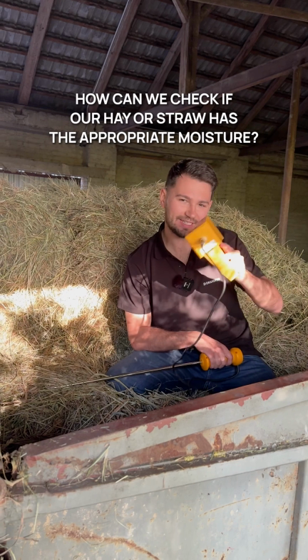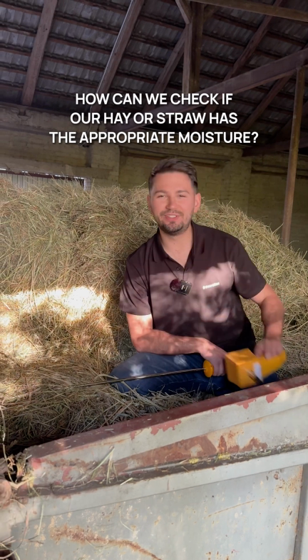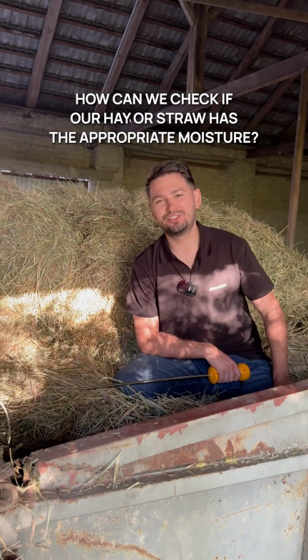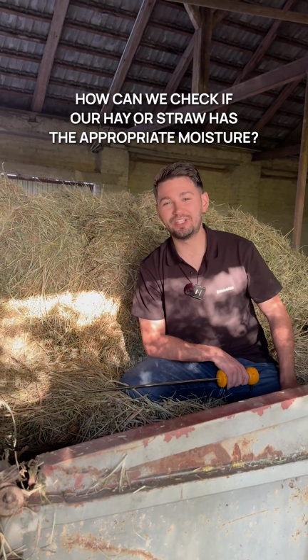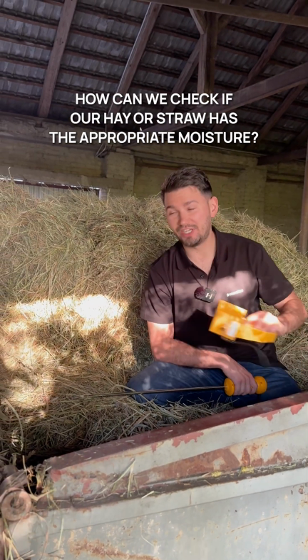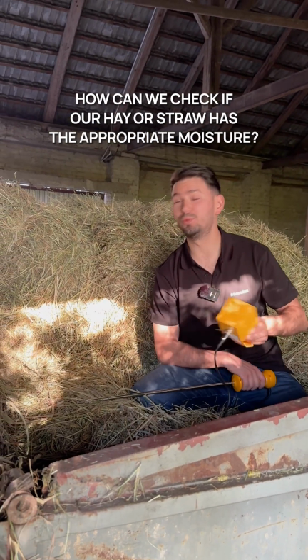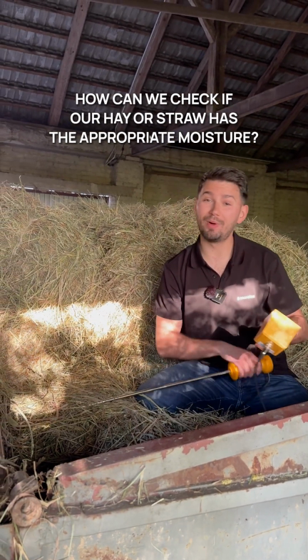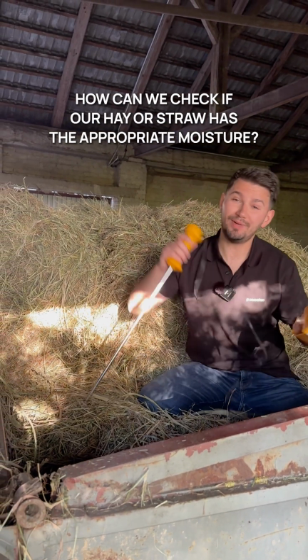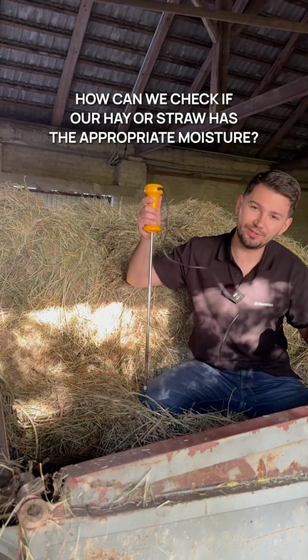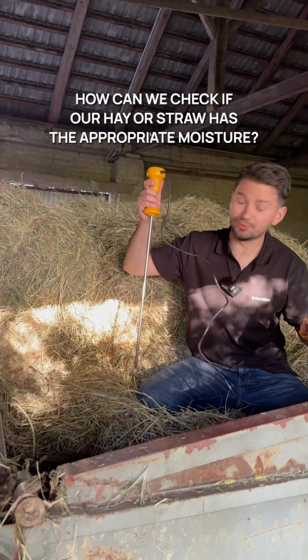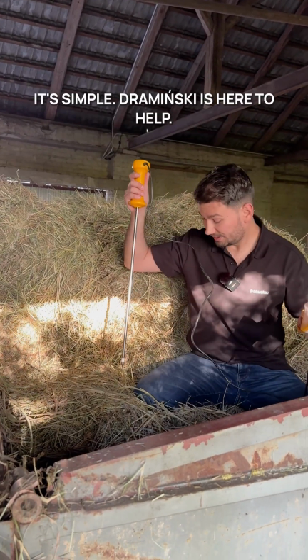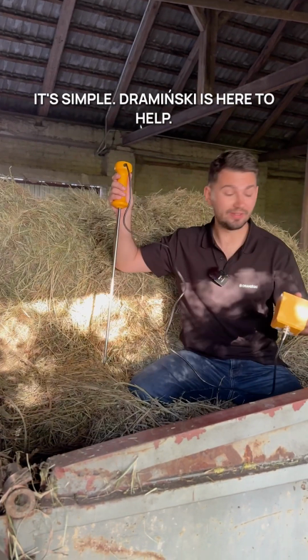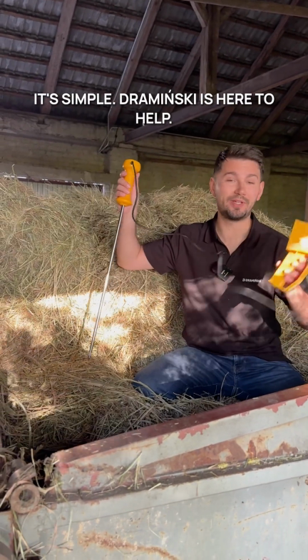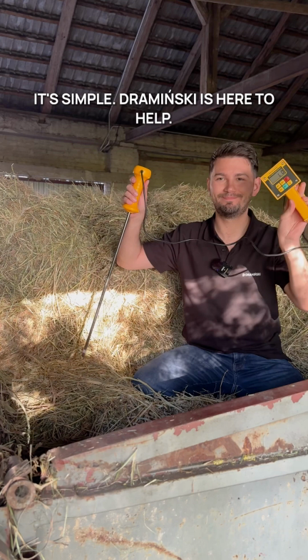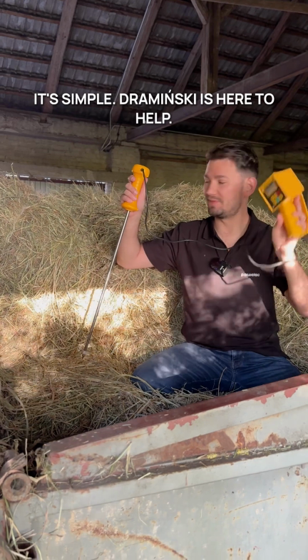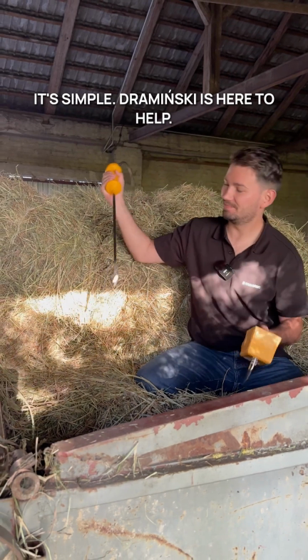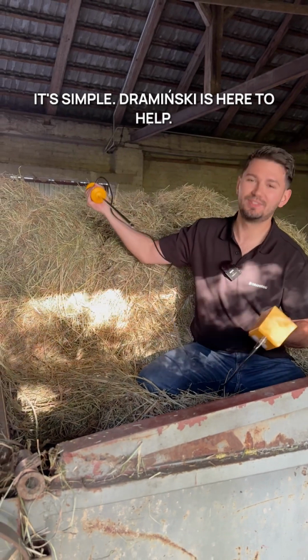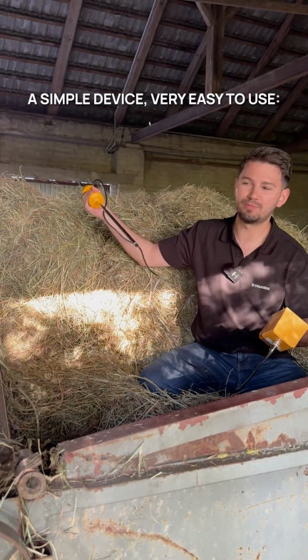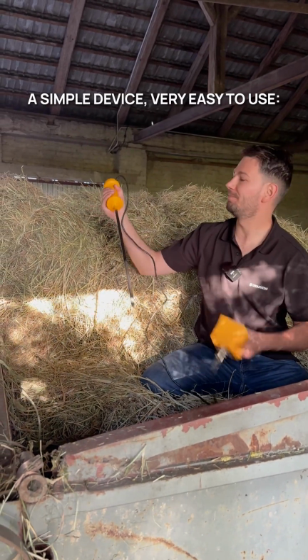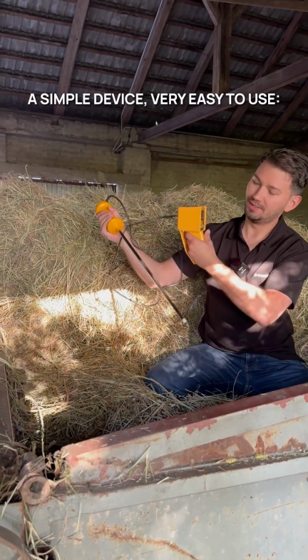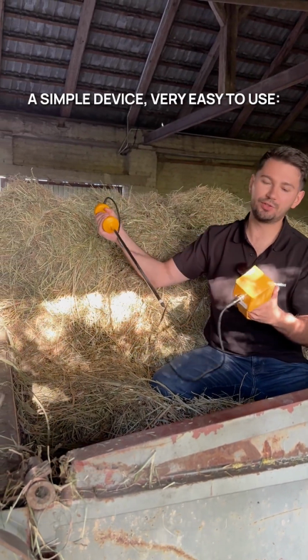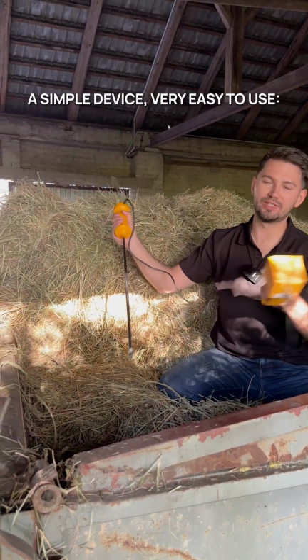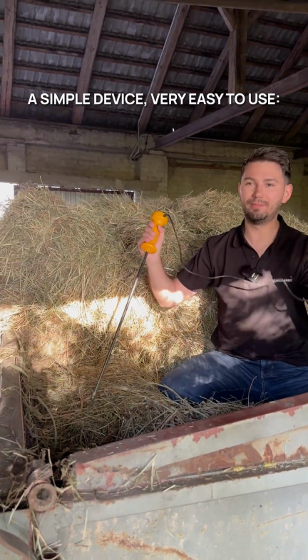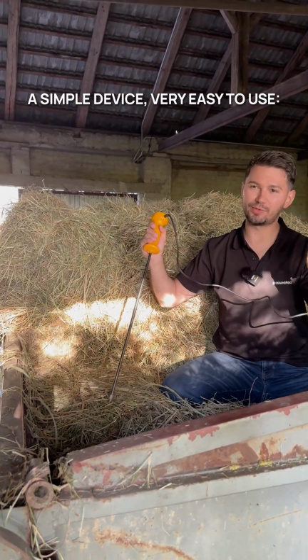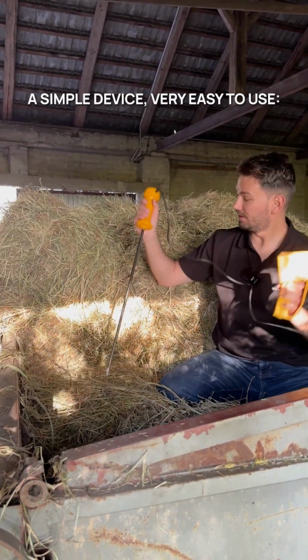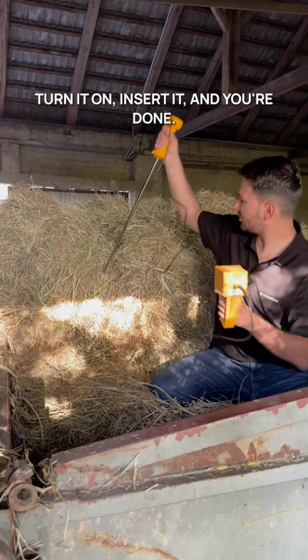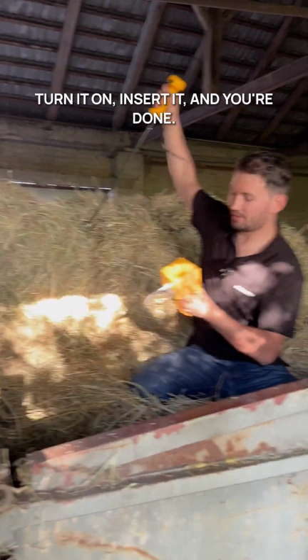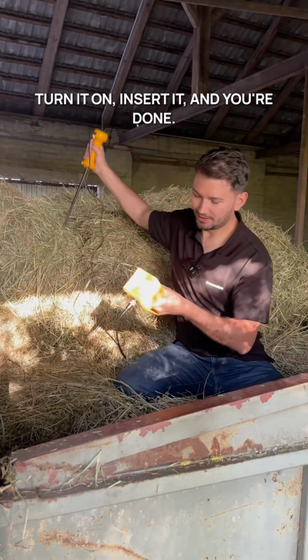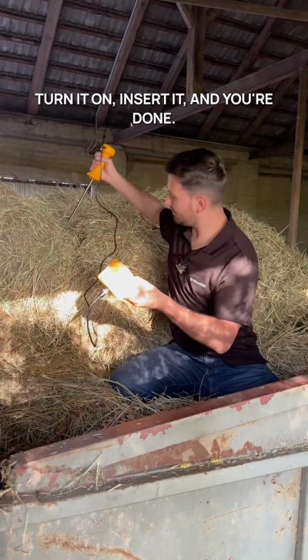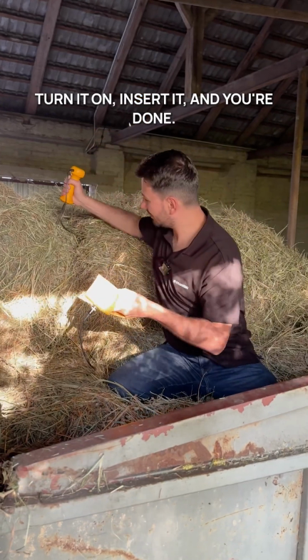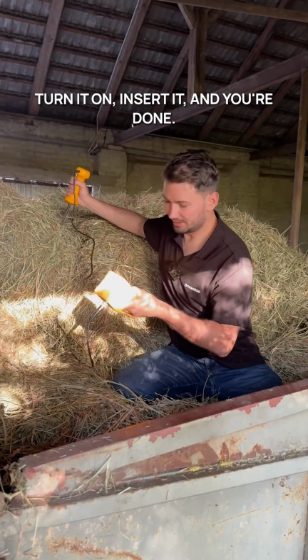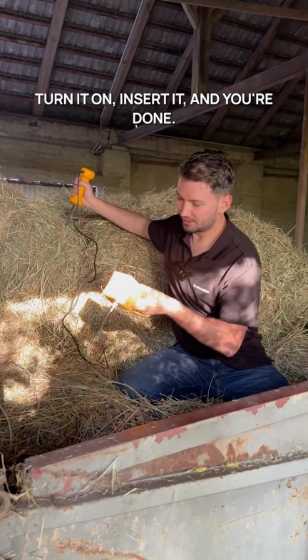How can we check if our hay or straw has the appropriate moisture? It's simple — Draminski is here to help. A simple device, very easy to use. Turn it on, insert it, and you're done.